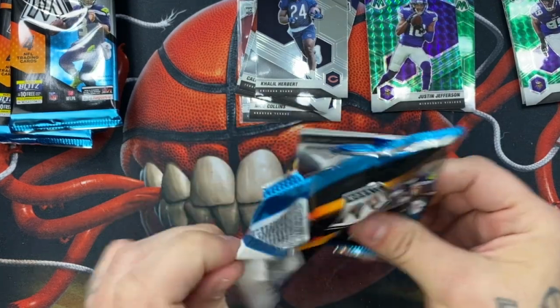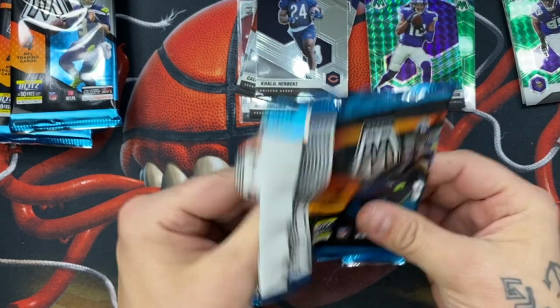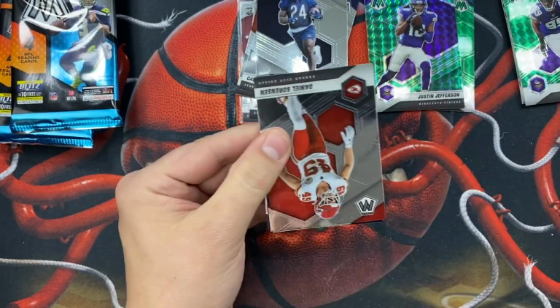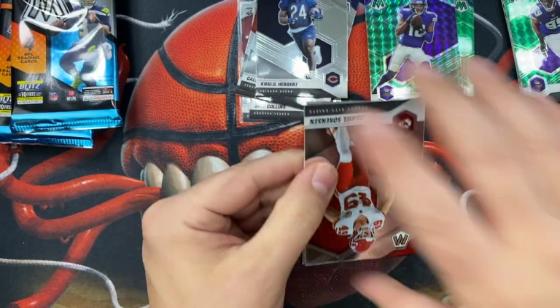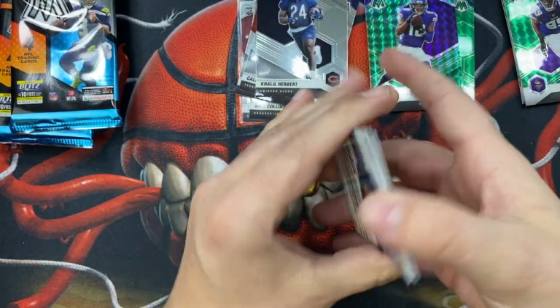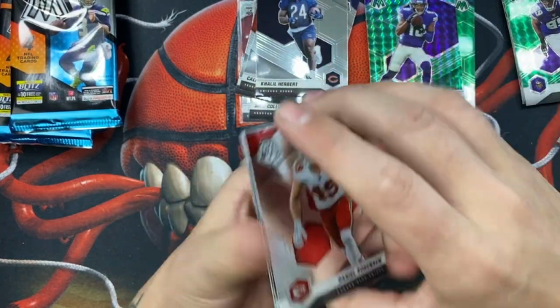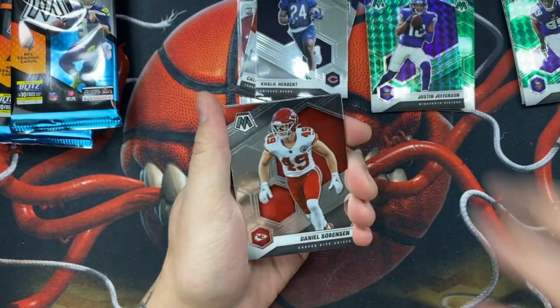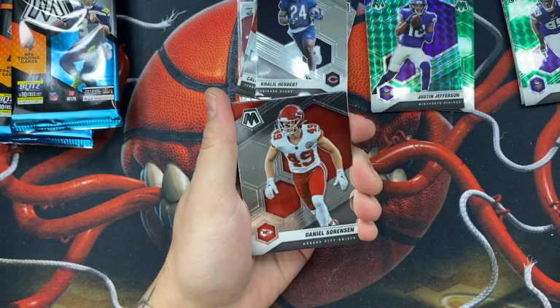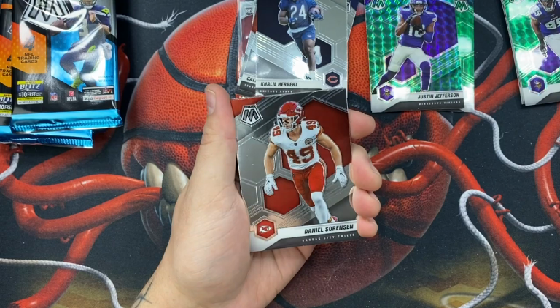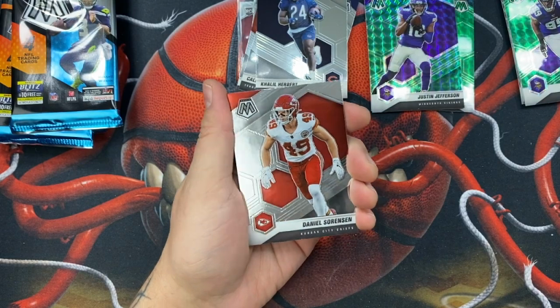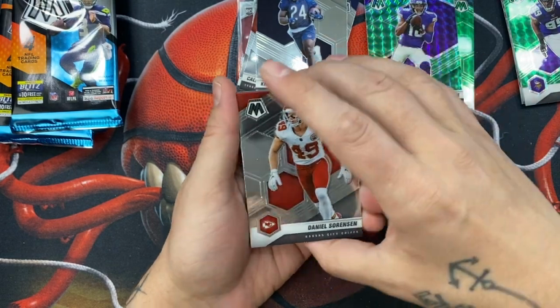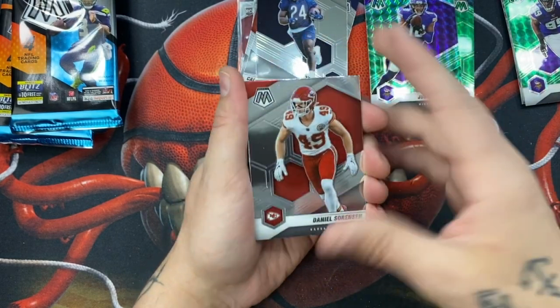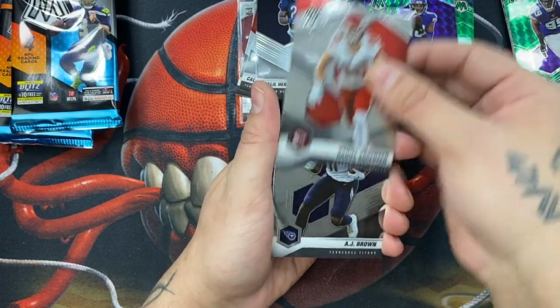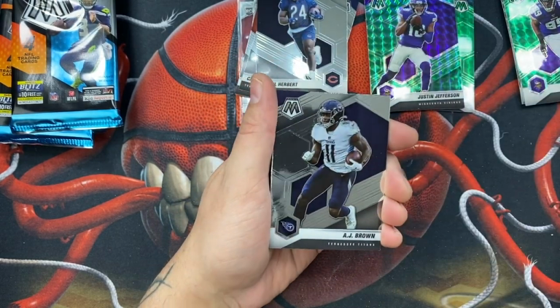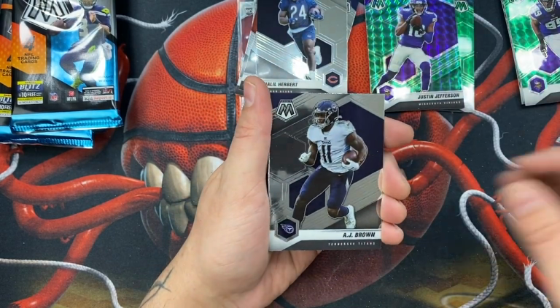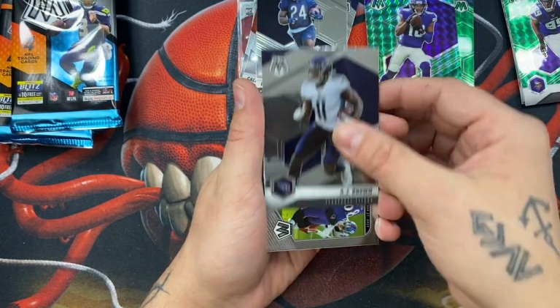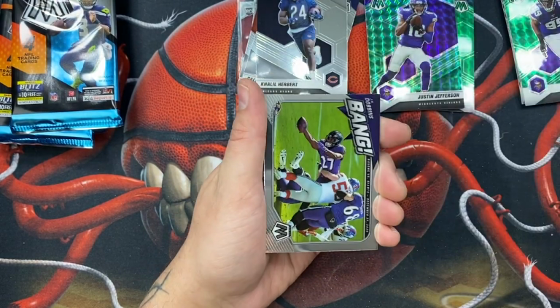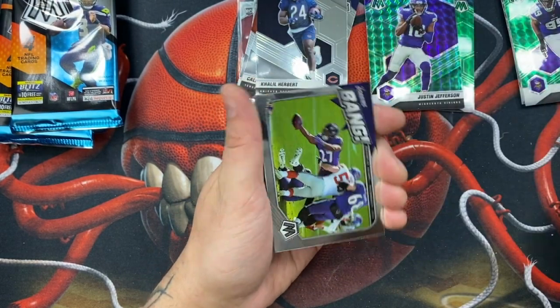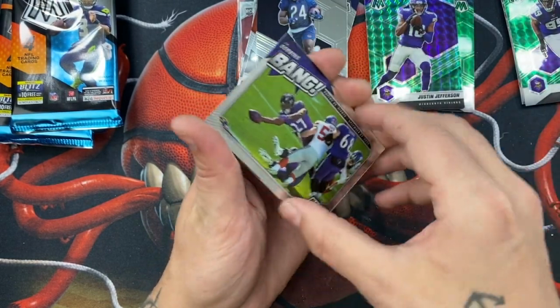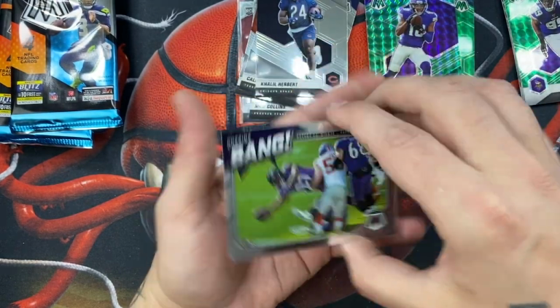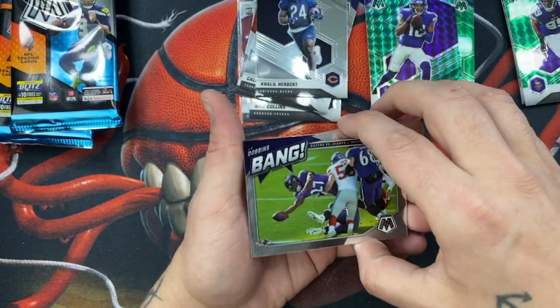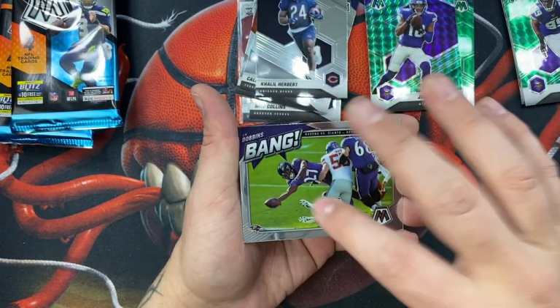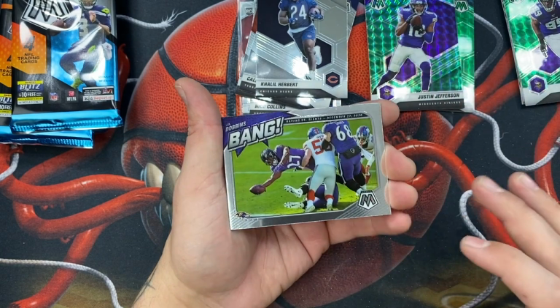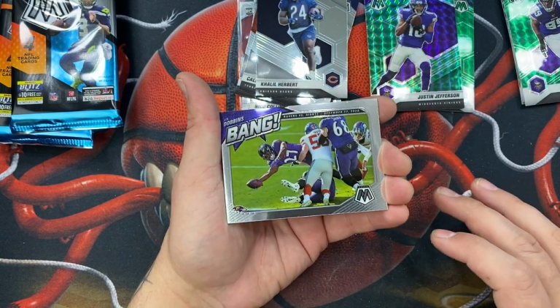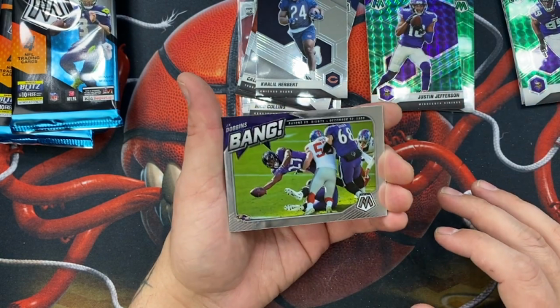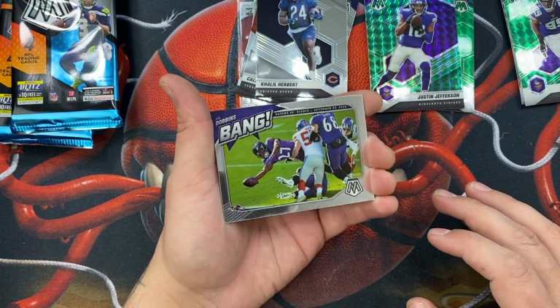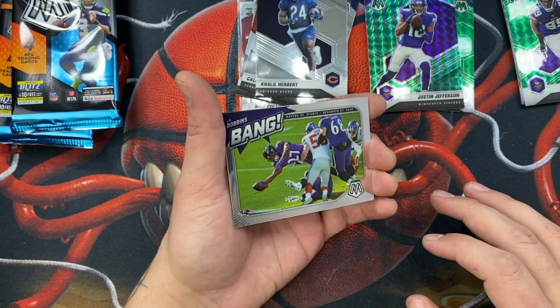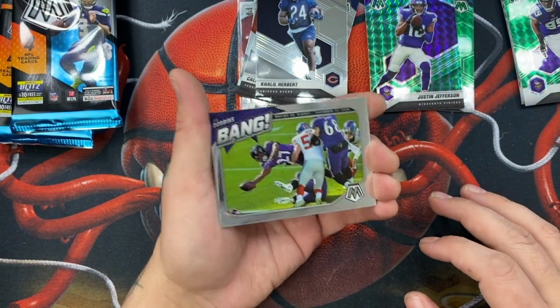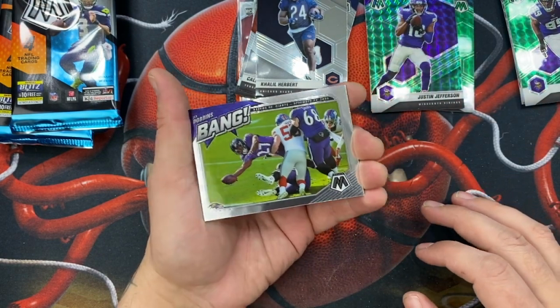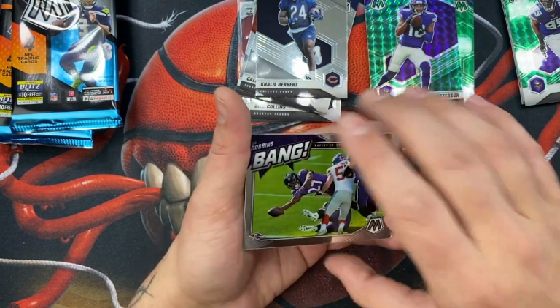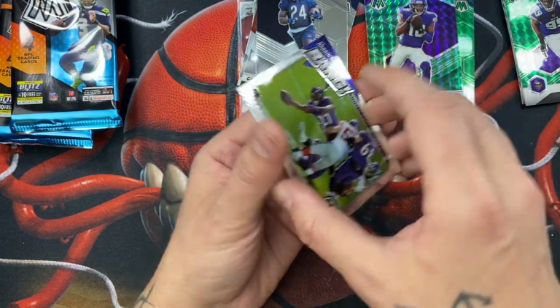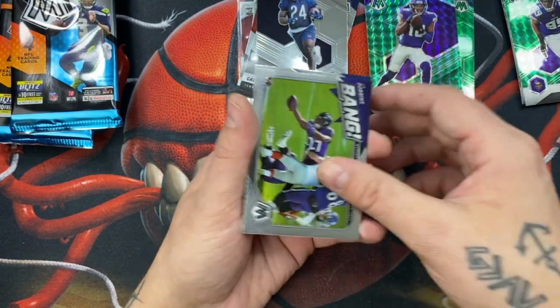We have a Daniel Sorensen, AJ Brown, and then a Bang insert of JK Dobbins. I love the Bang inserts — they're so nice, I love the way these look.